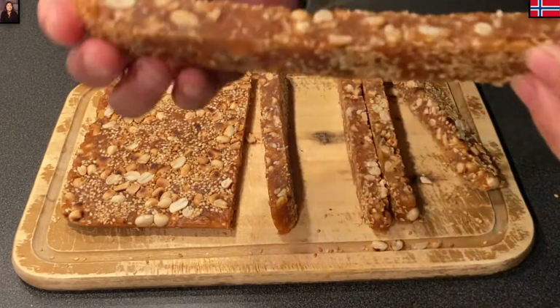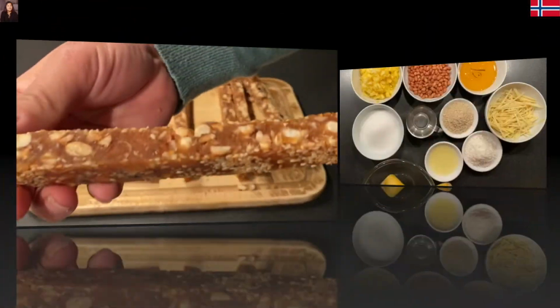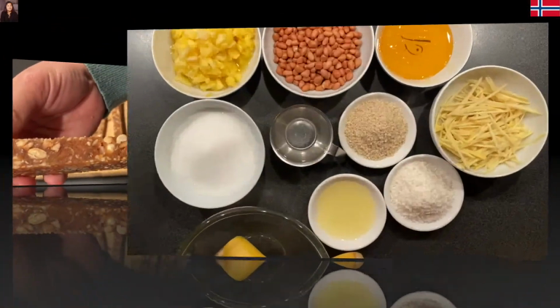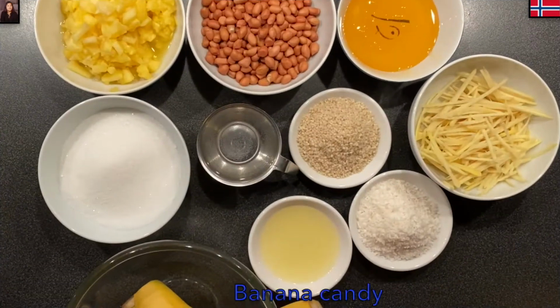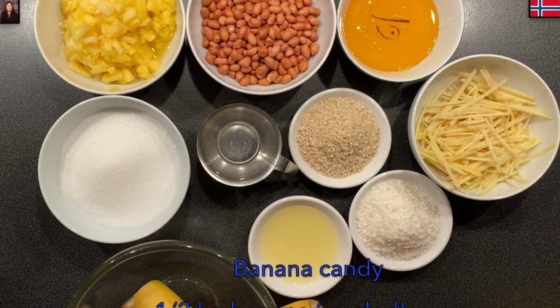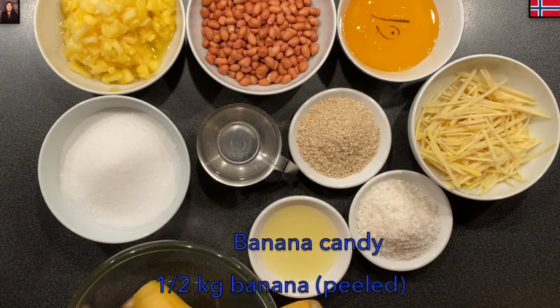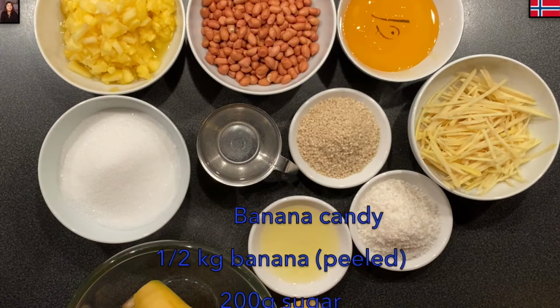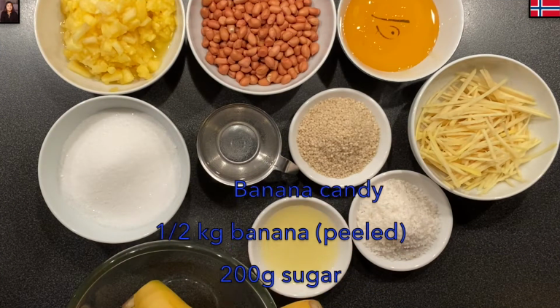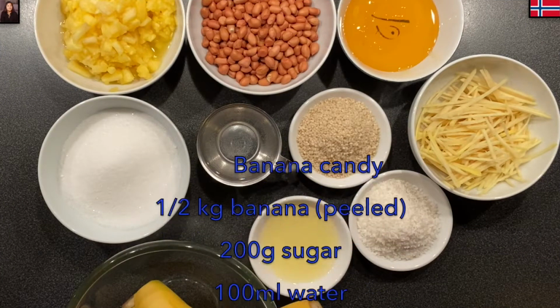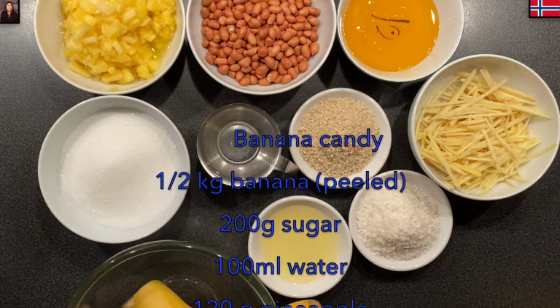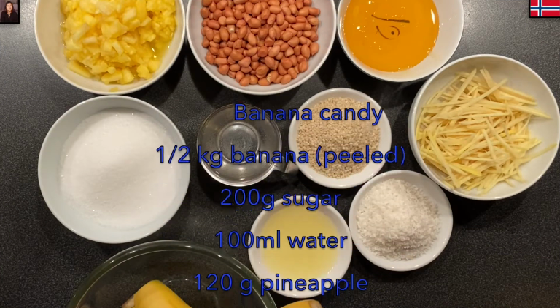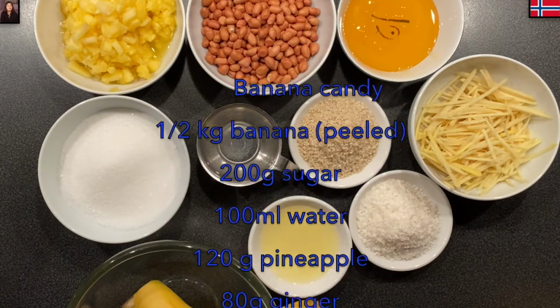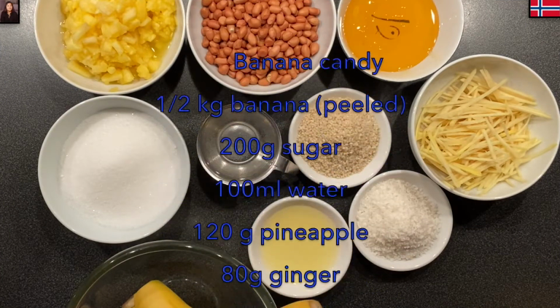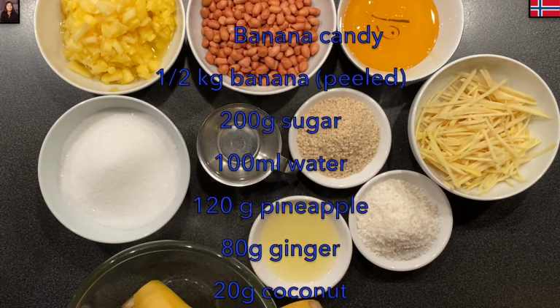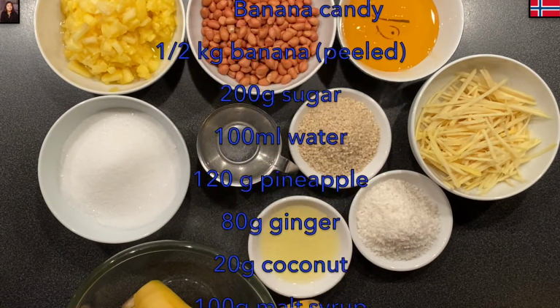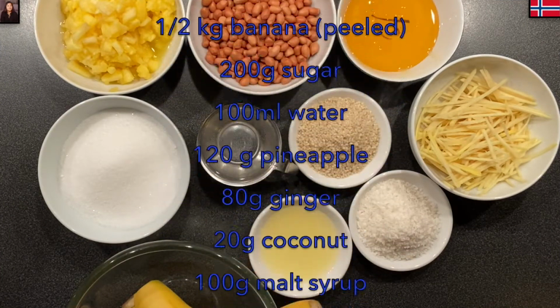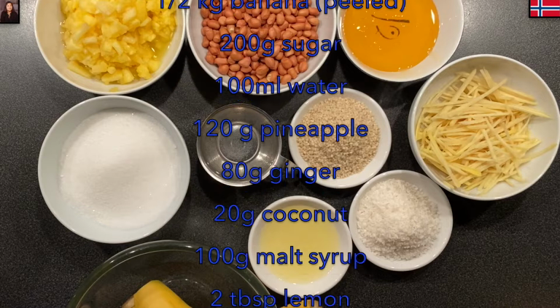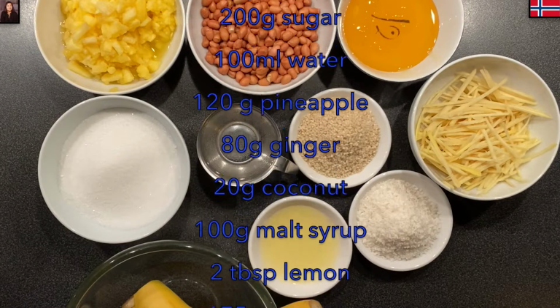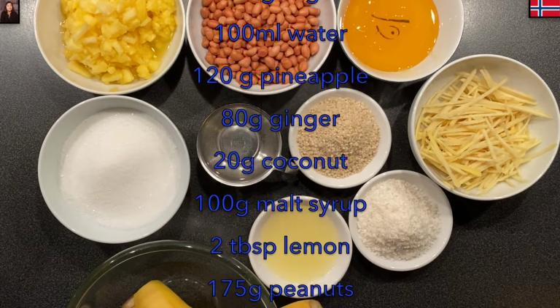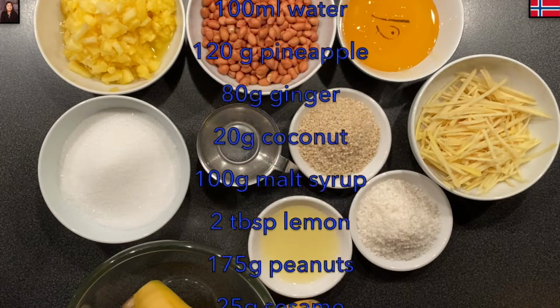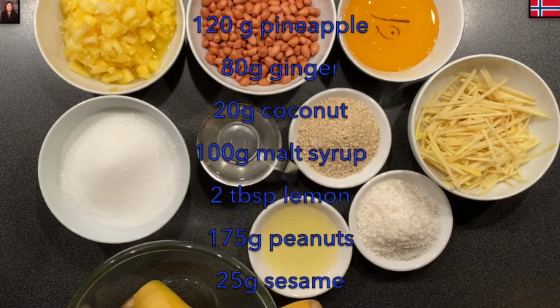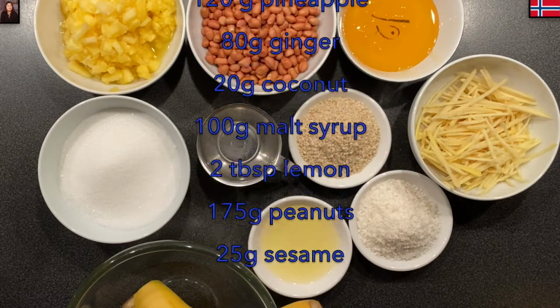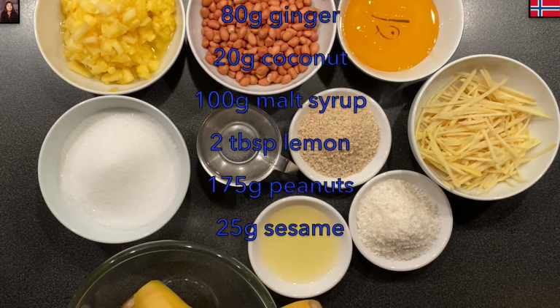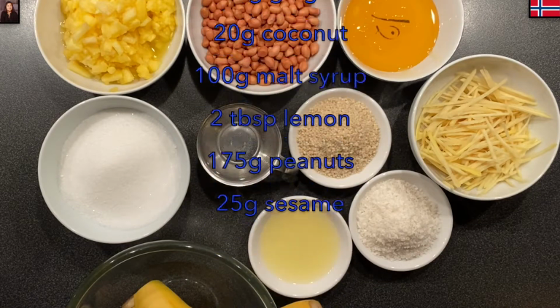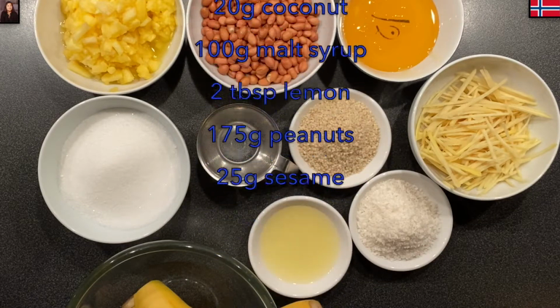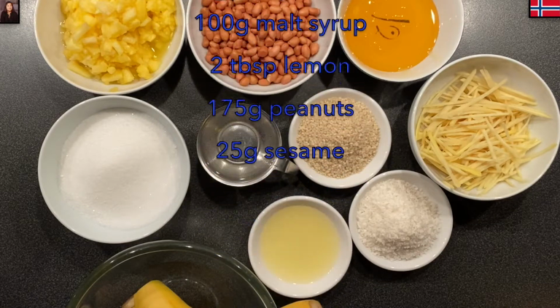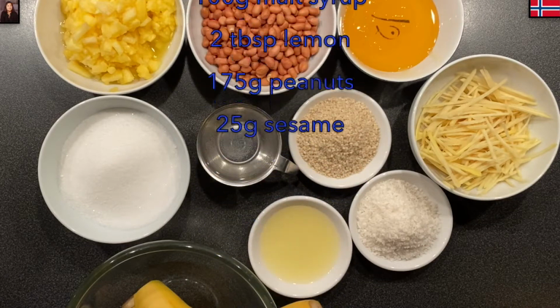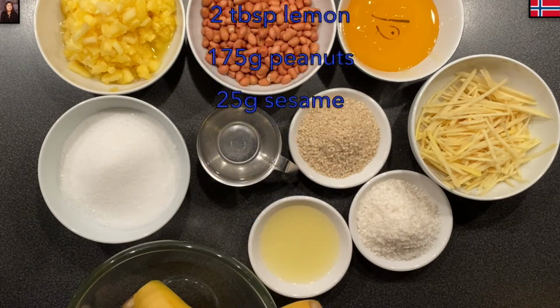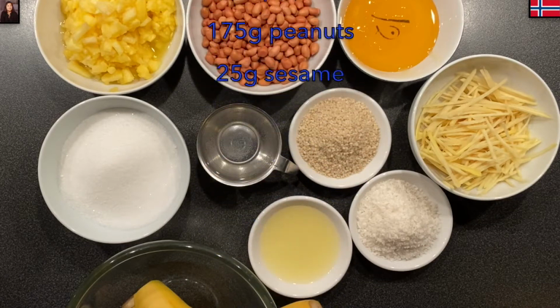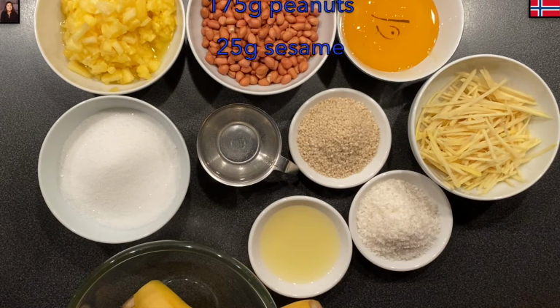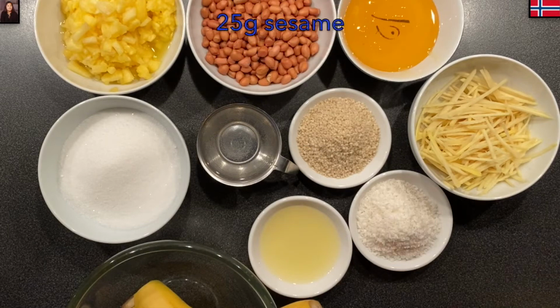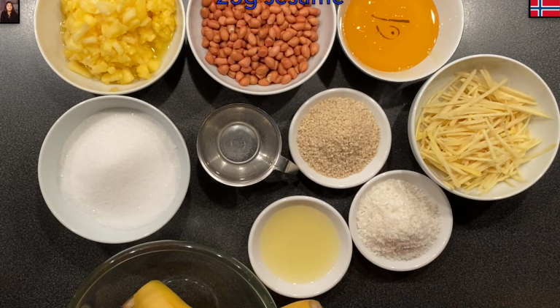Đây là những nguyên liệu Mina cần để làm: chuối 500g, đường 200g, nước 100ml, thơm 120g, gừng 8g, dừa sấy 20g, đường mạch nha 100g, 2 muỗng canh nước cốt chanh, đậu phộng 175g, mè 25g.